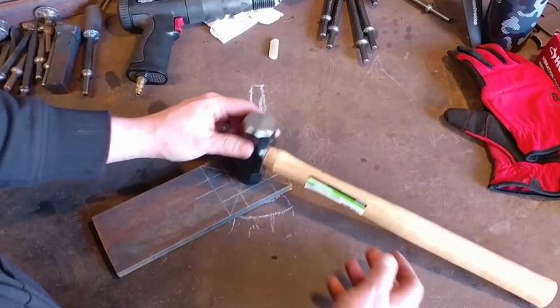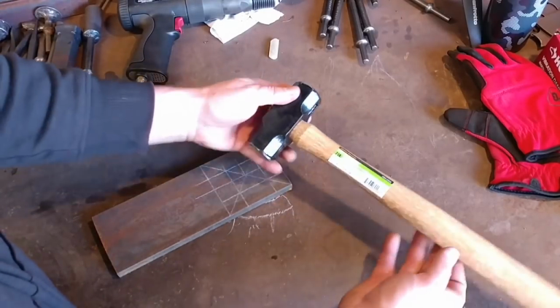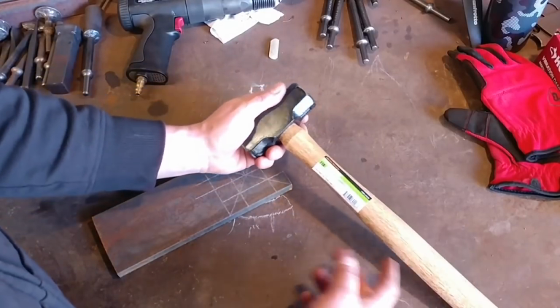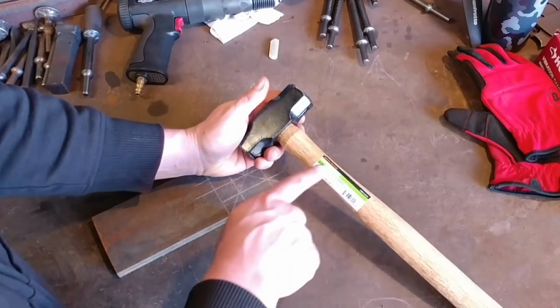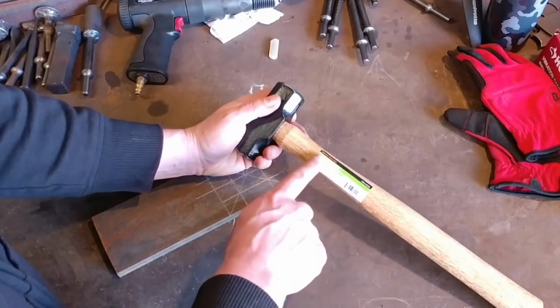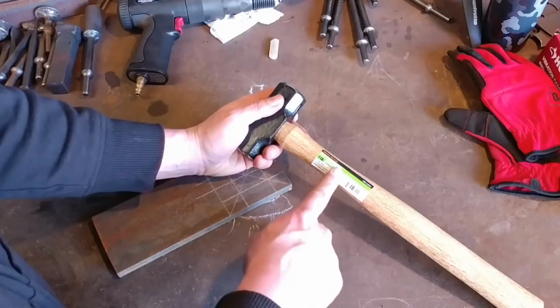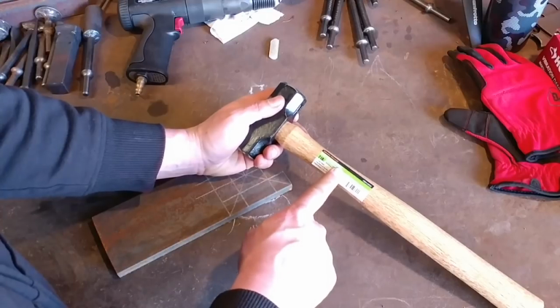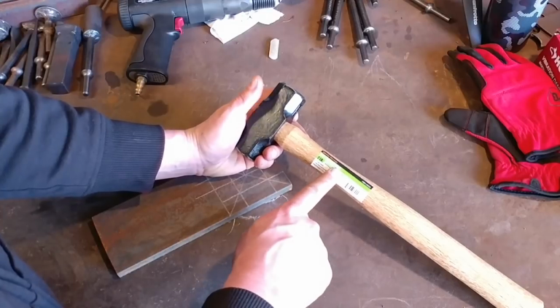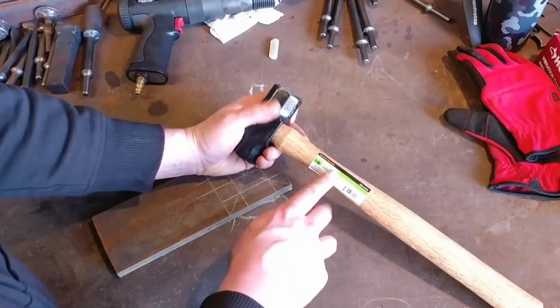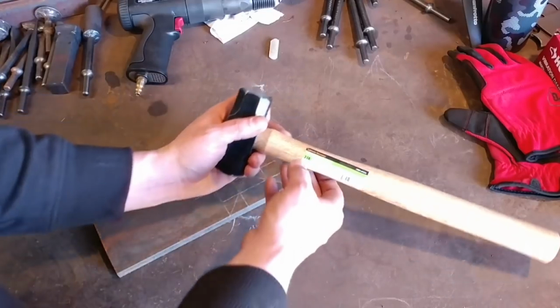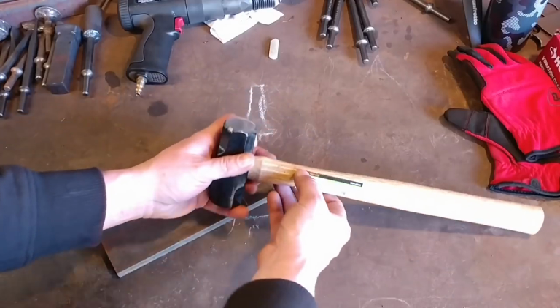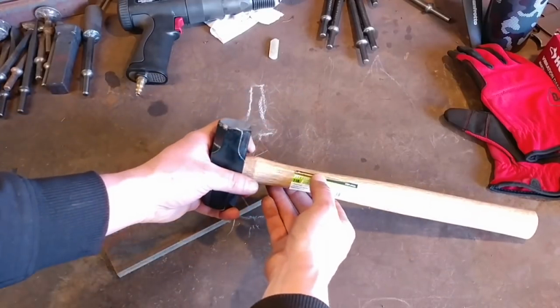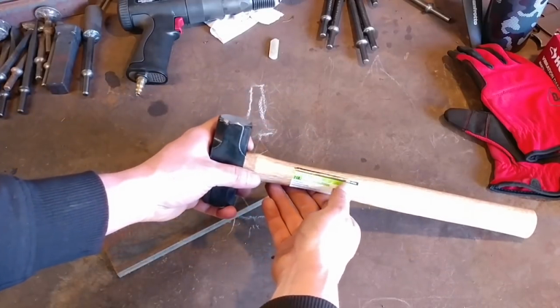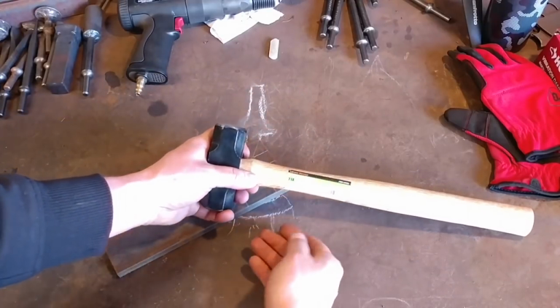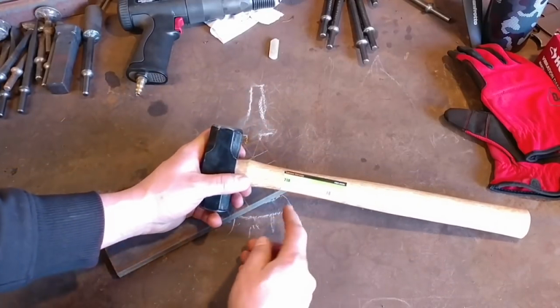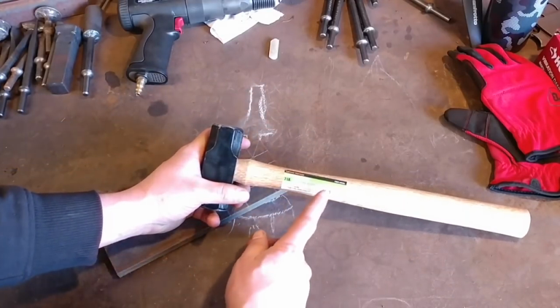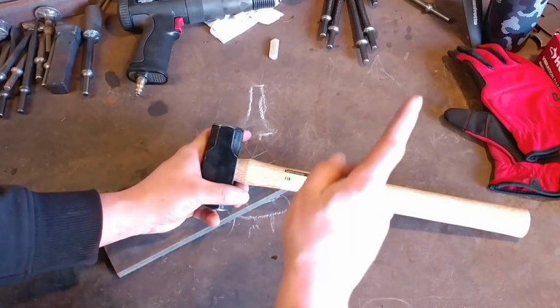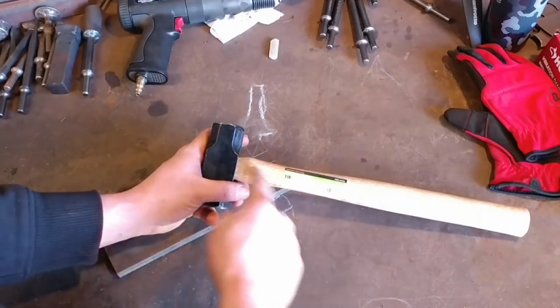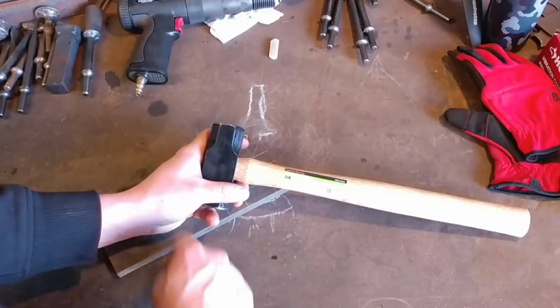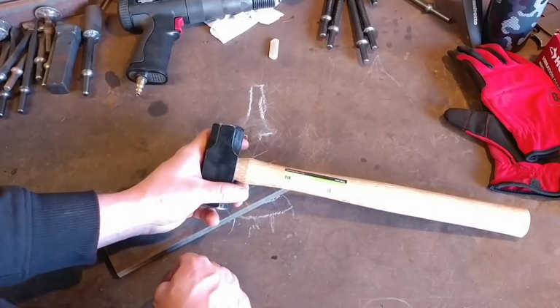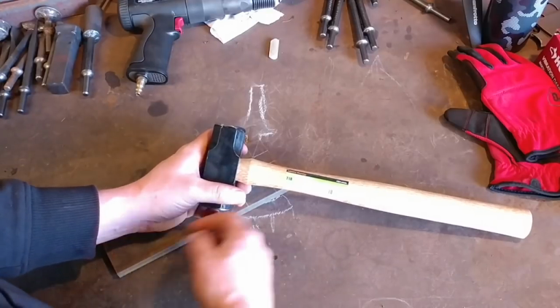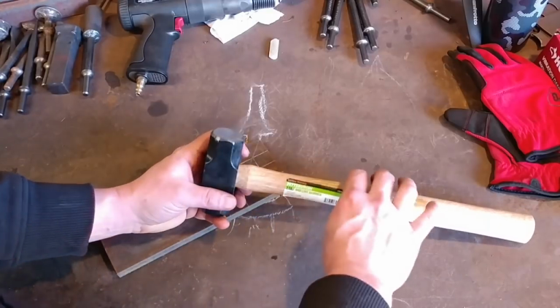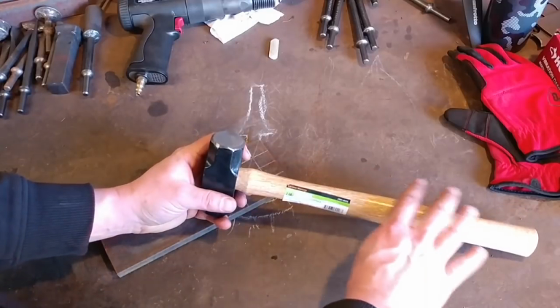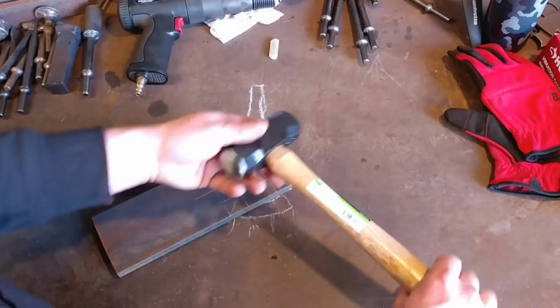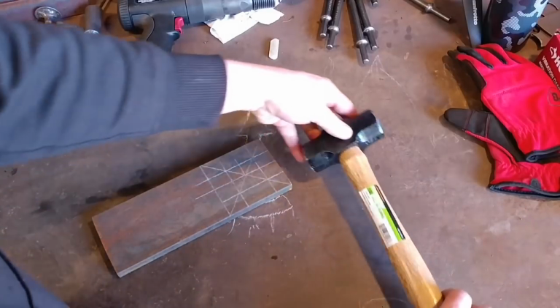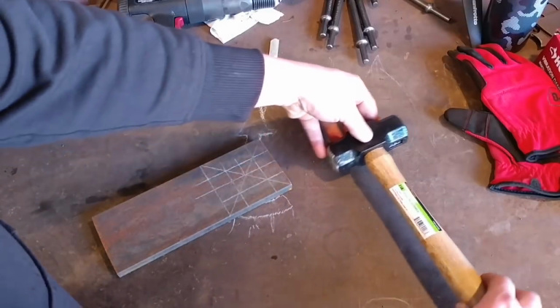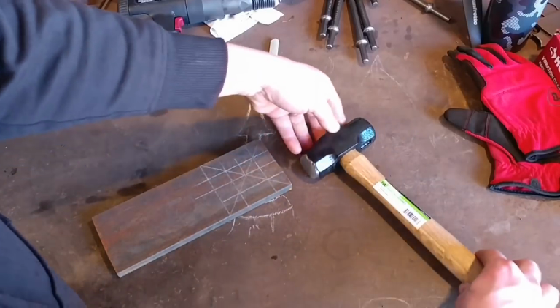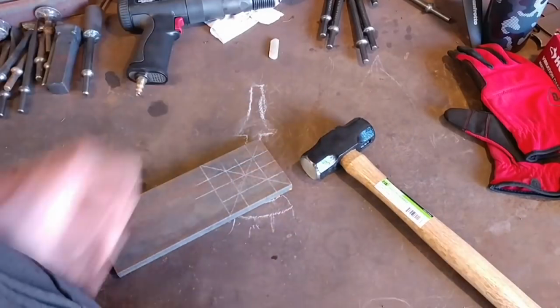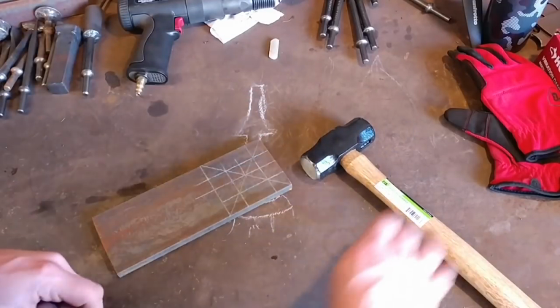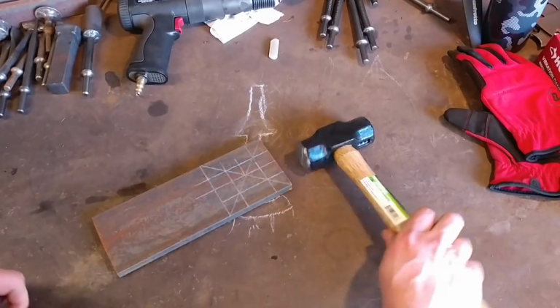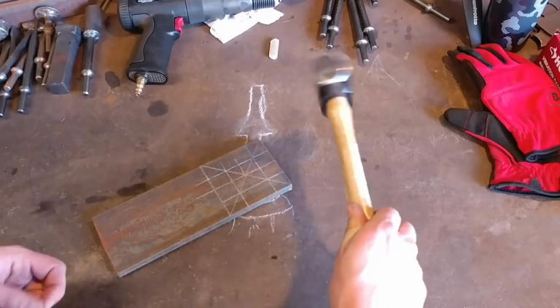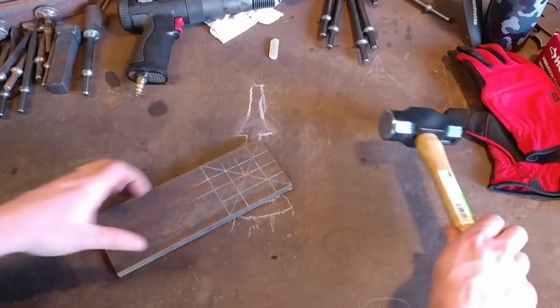I'm going to point this out right now — this says lifetime warranty. We are about to ruin that lifetime warranty, so you're never going to get that warranty back. If that matters to you, then don't do what we're about to do.